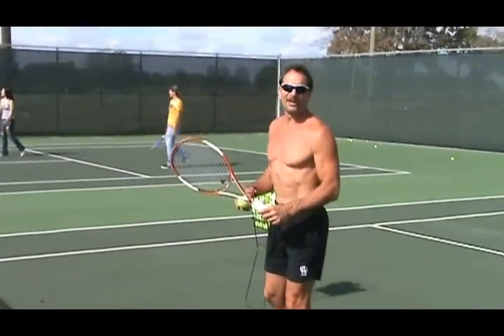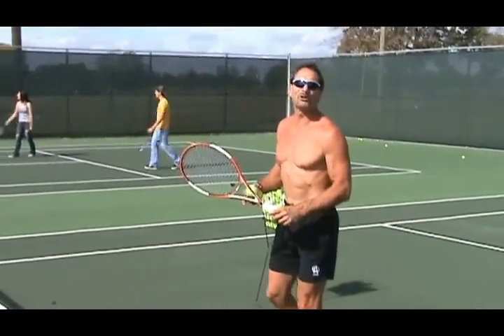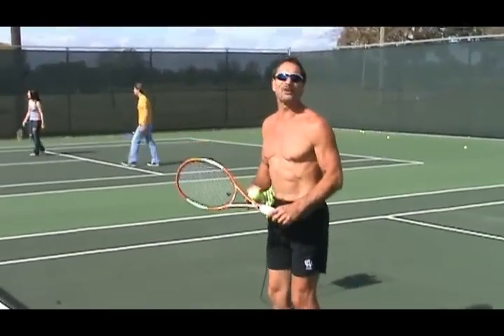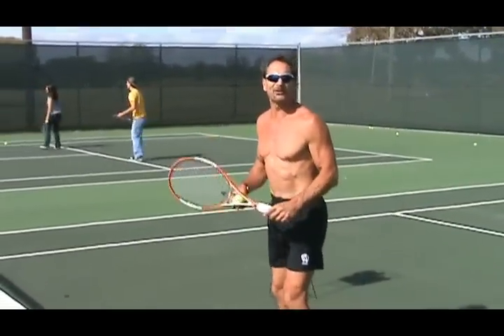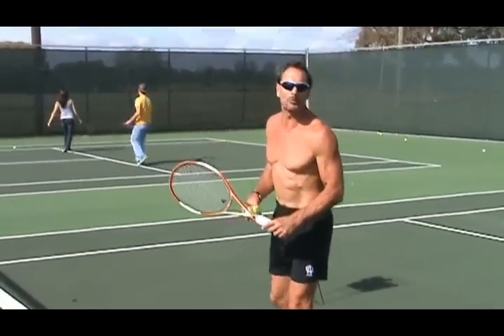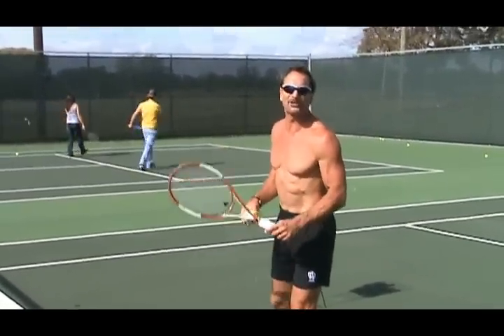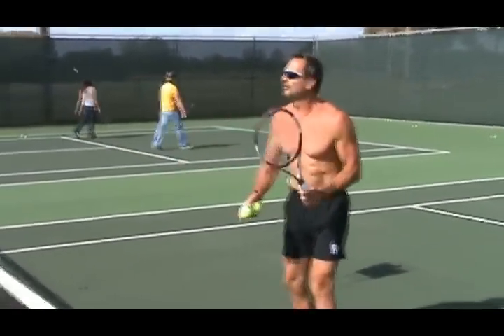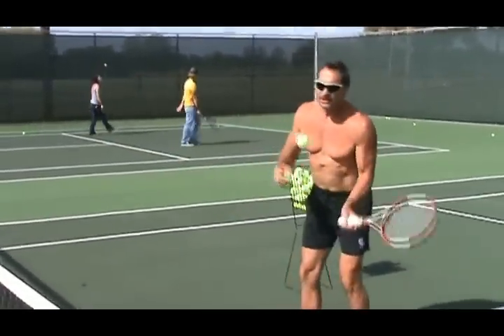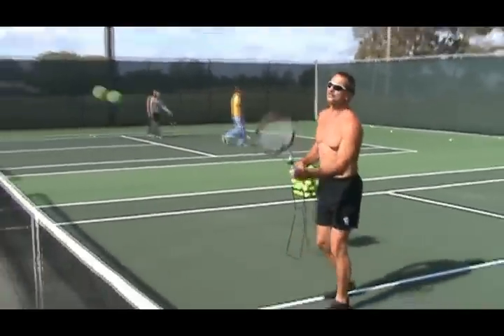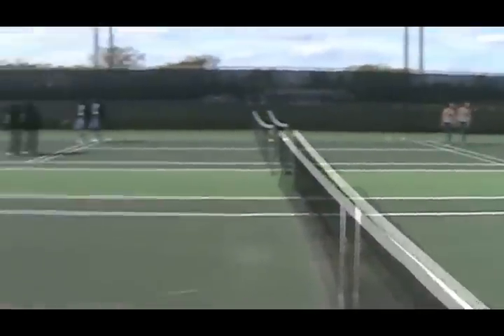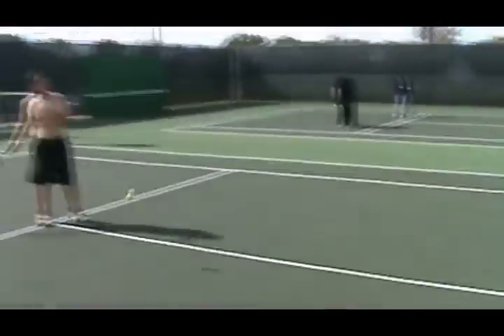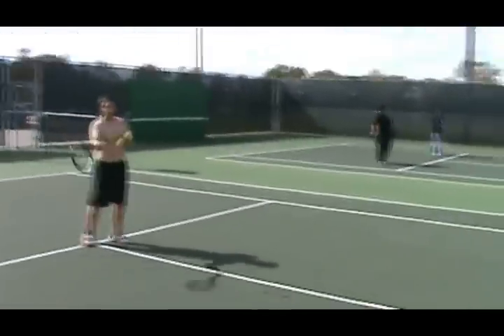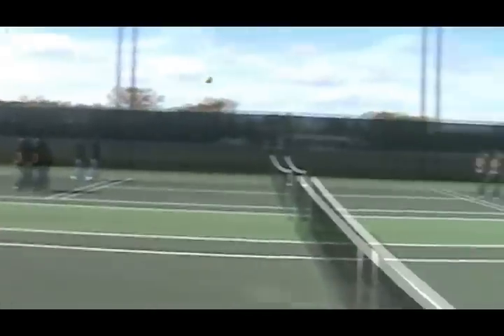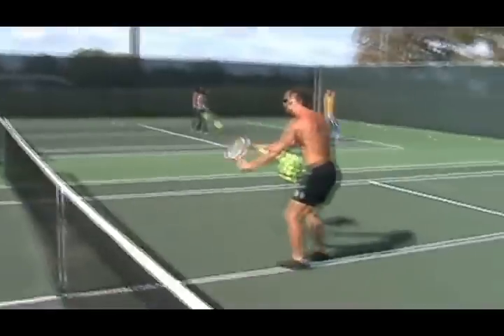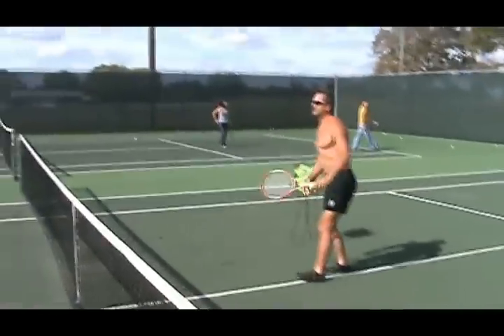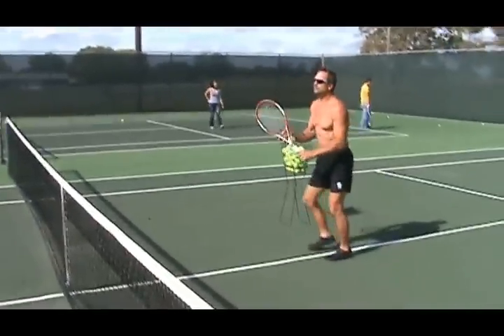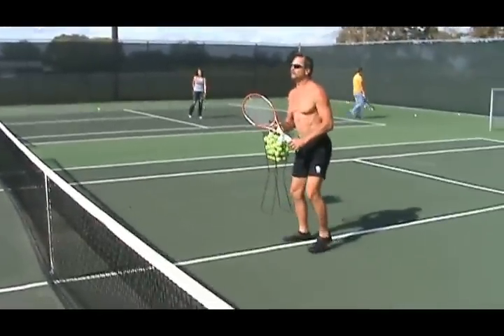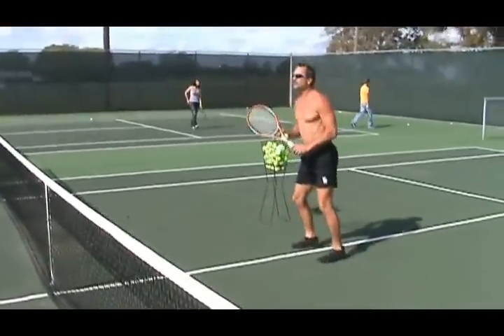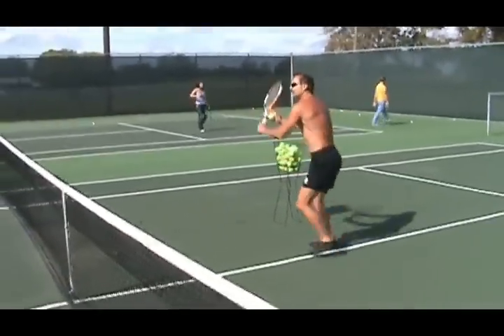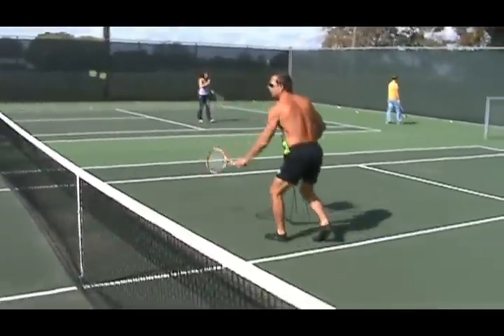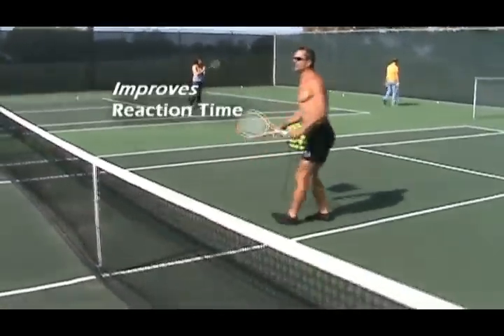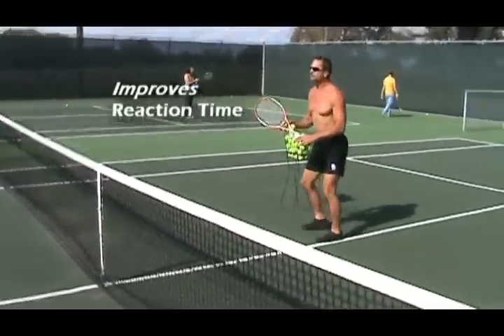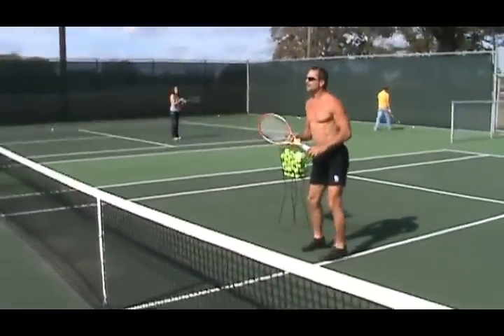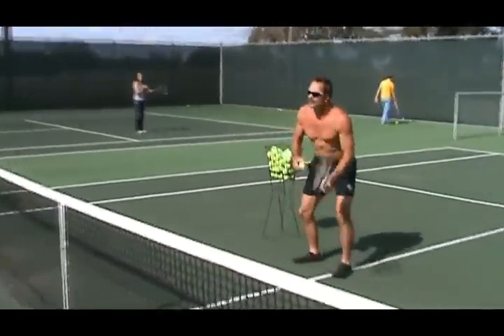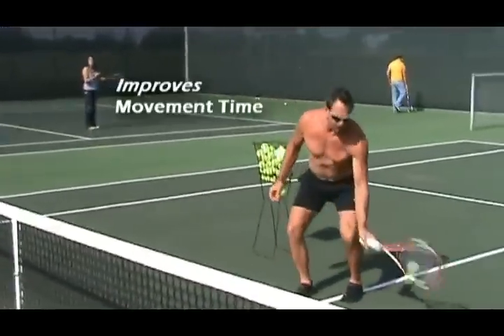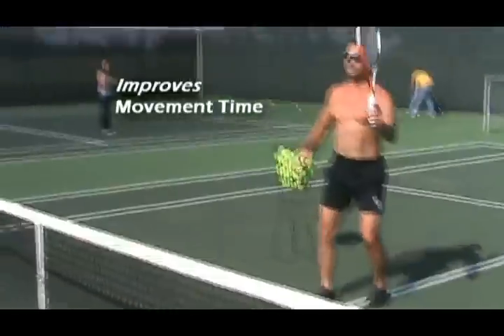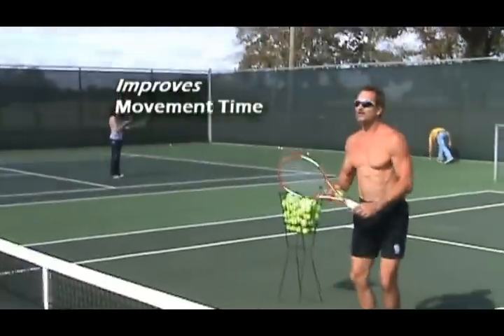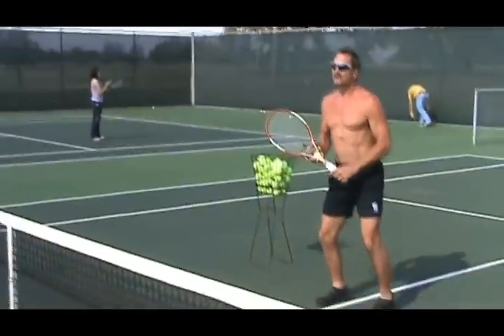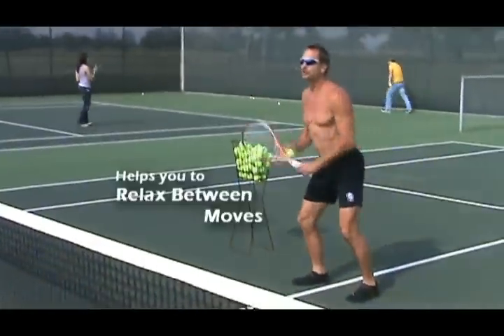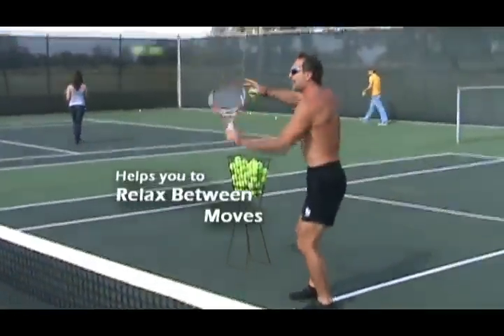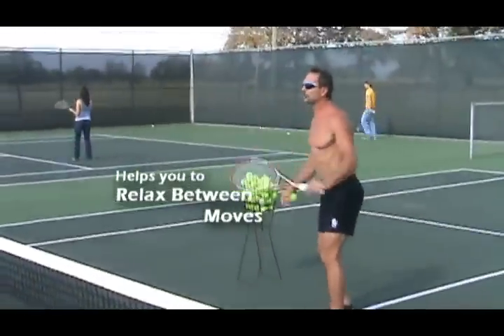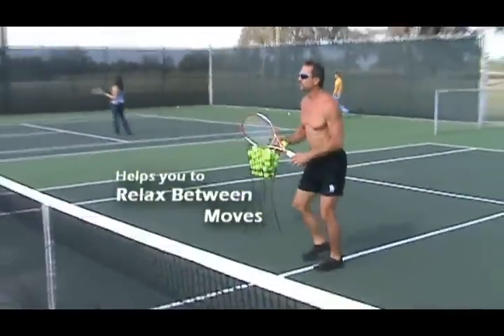Welcome to Live Like an Athlete. Today we're playing tennis. Tennis is a great sport for helping other sports. It keeps you light on your feet, improves your reaction time, improves your movement time, and it helps you to relax between moves.